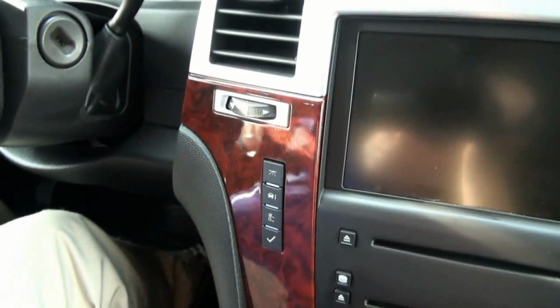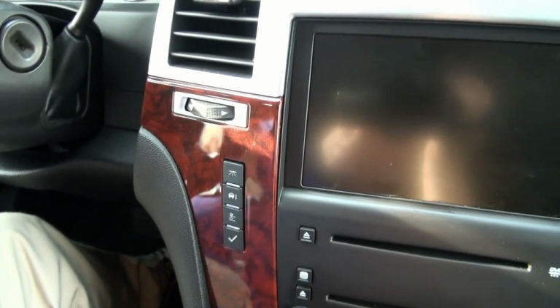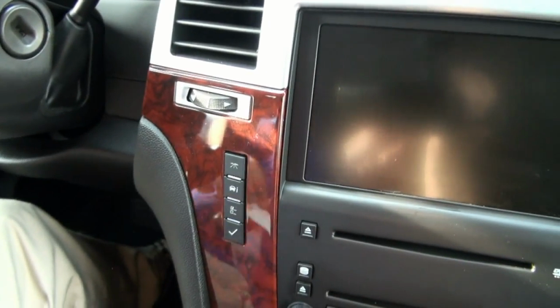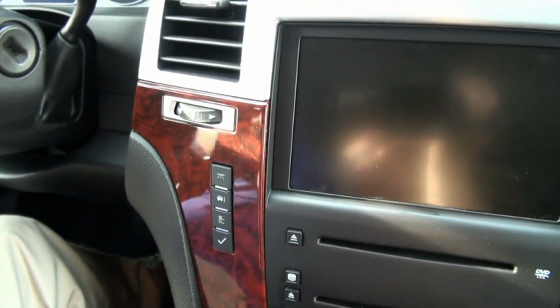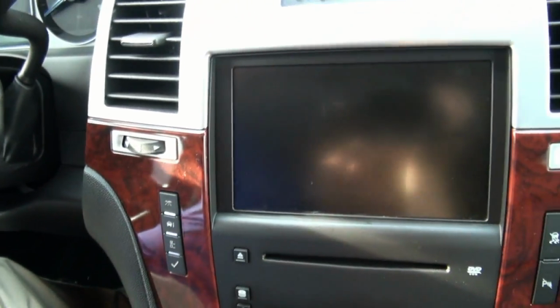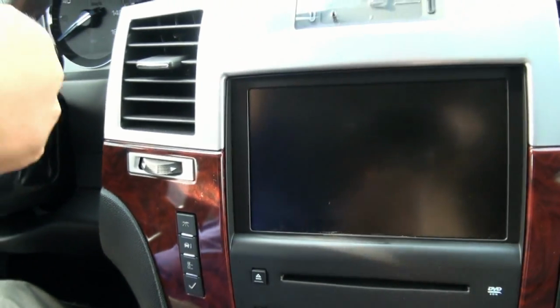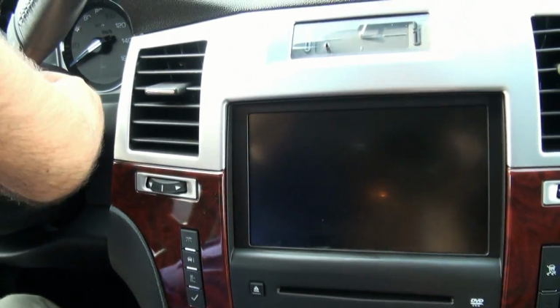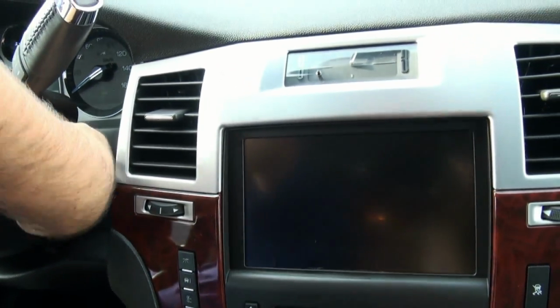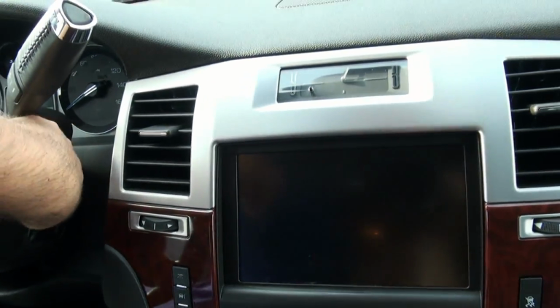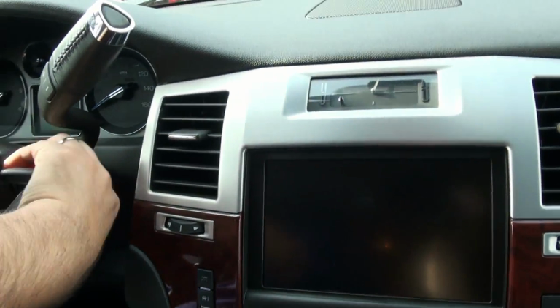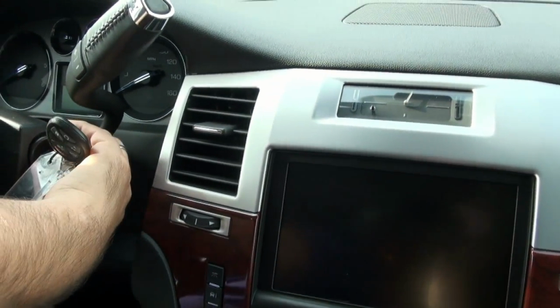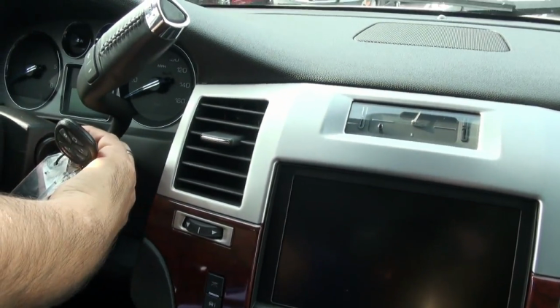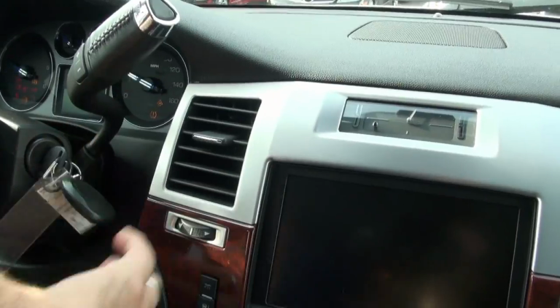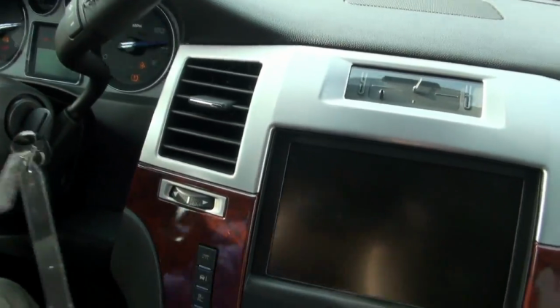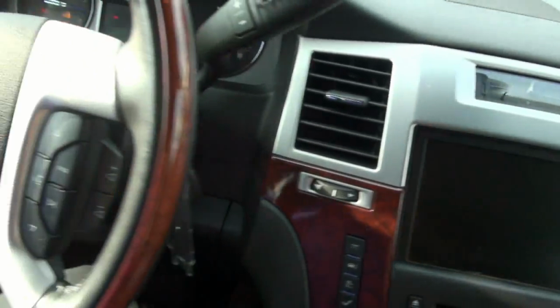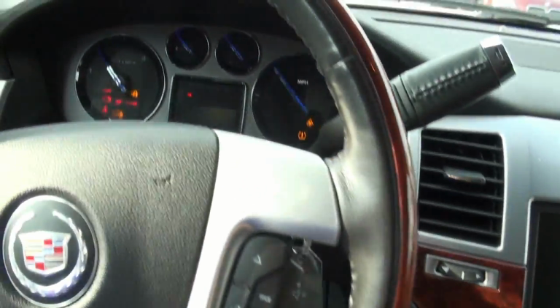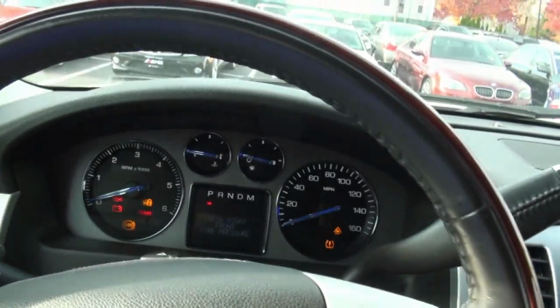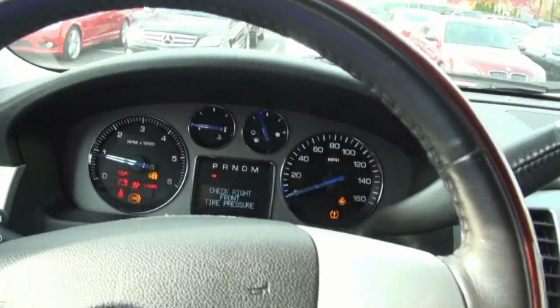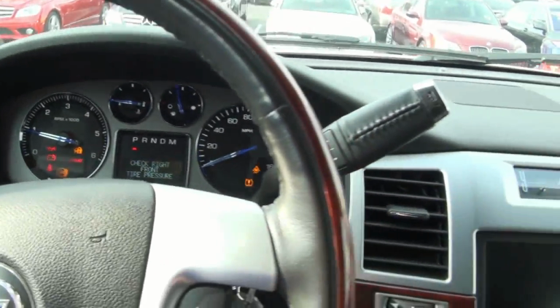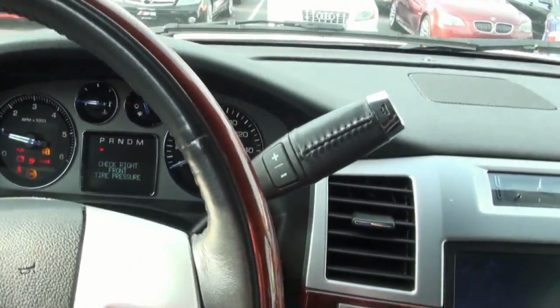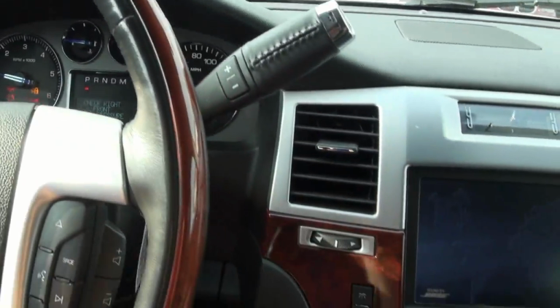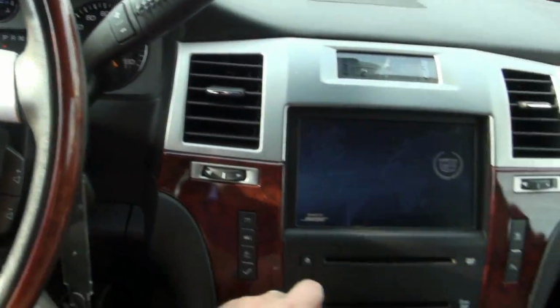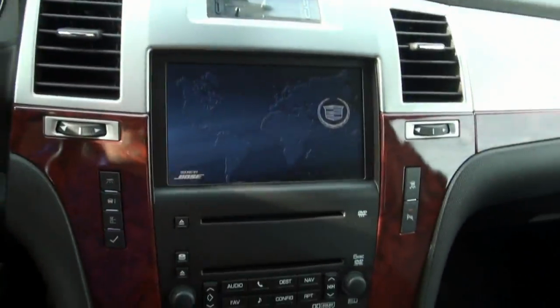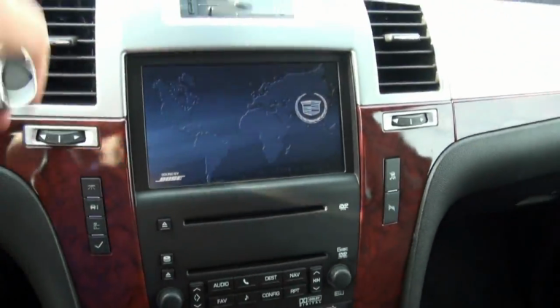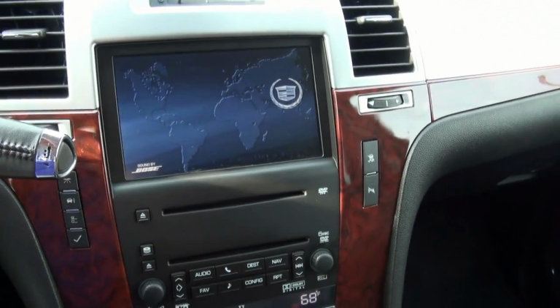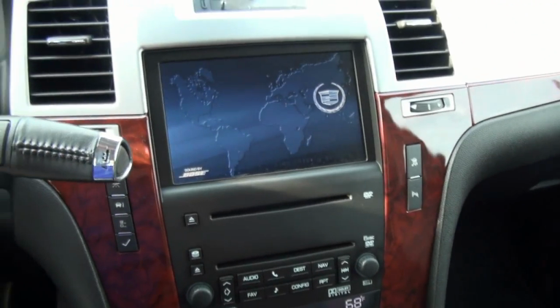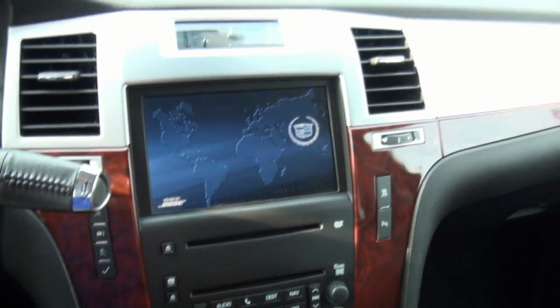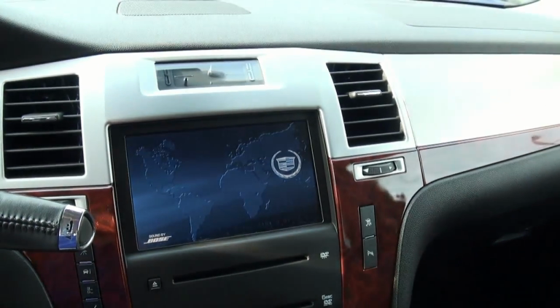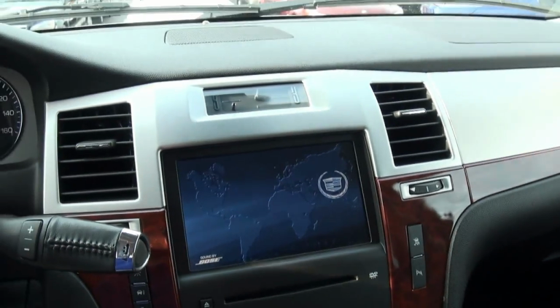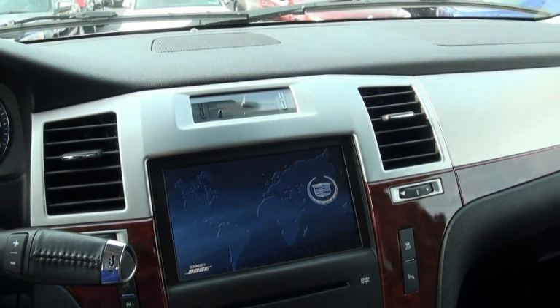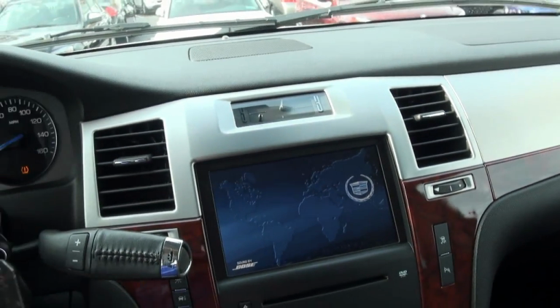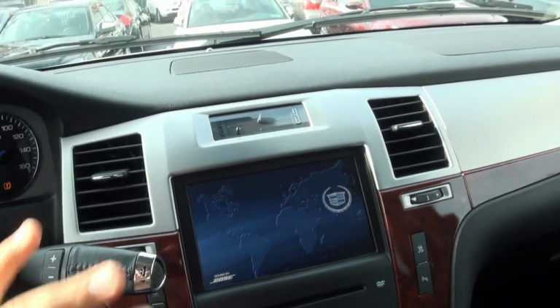Let's put the key in this one and get it started. Bose sound system. Let me pull this out so we can see it a little bit better.